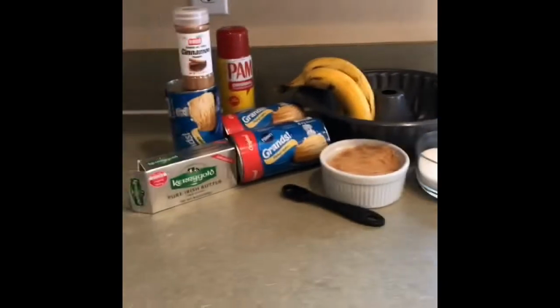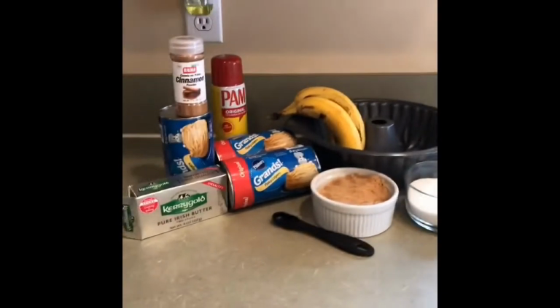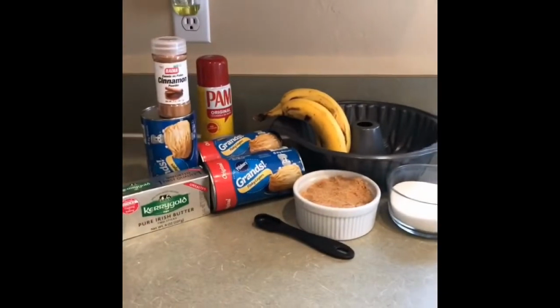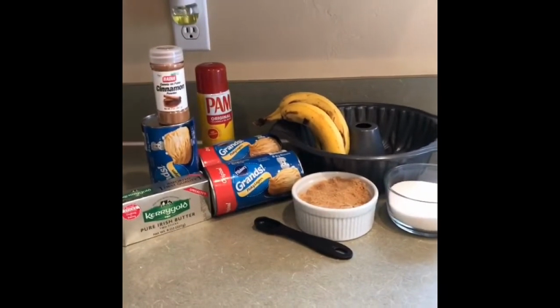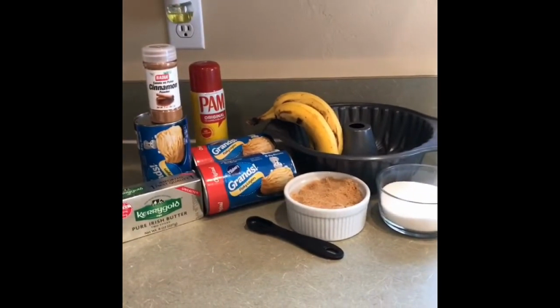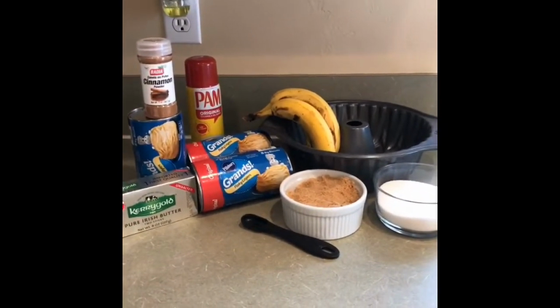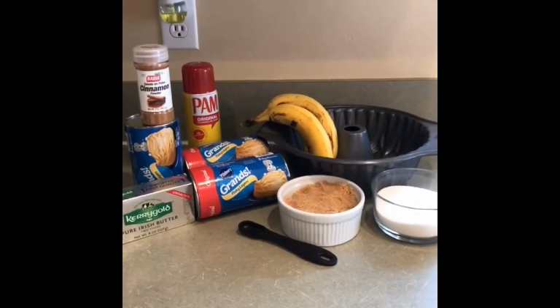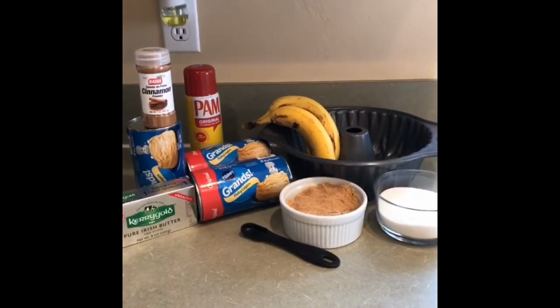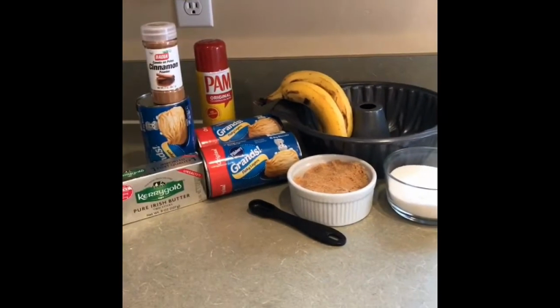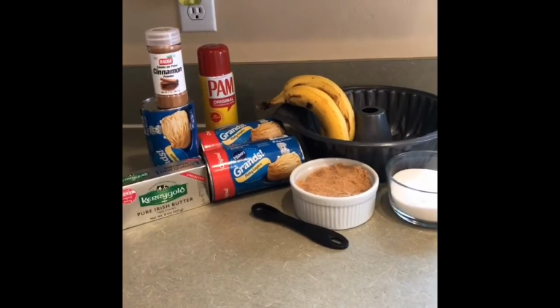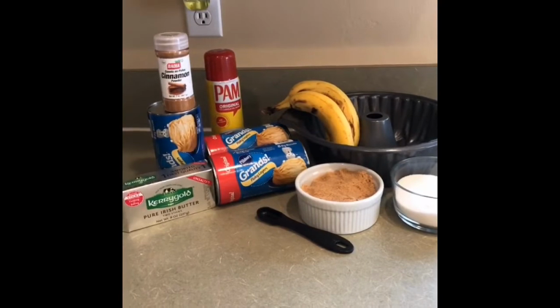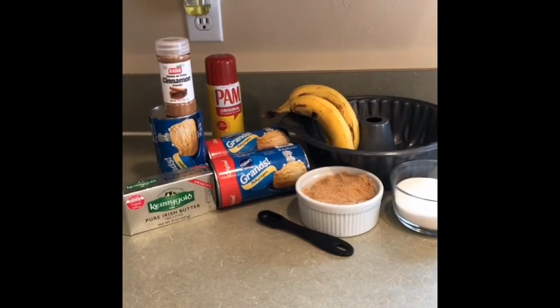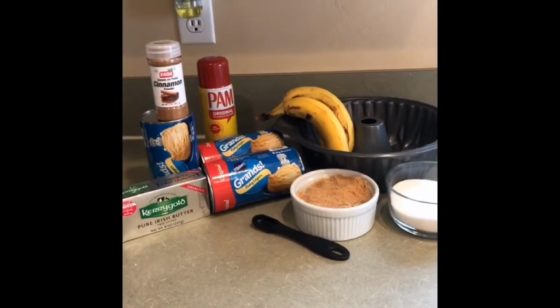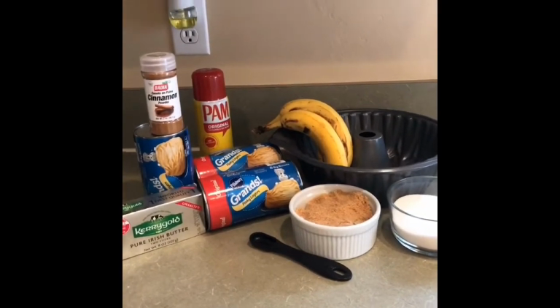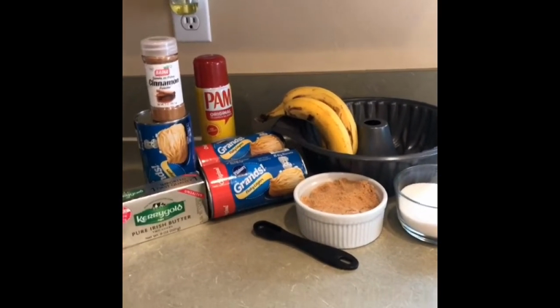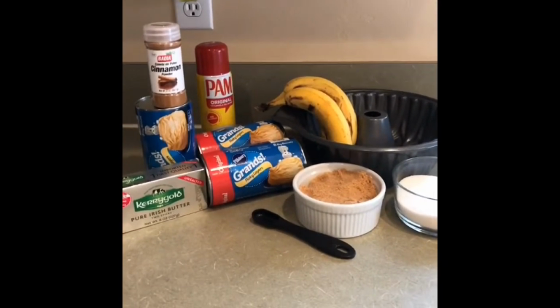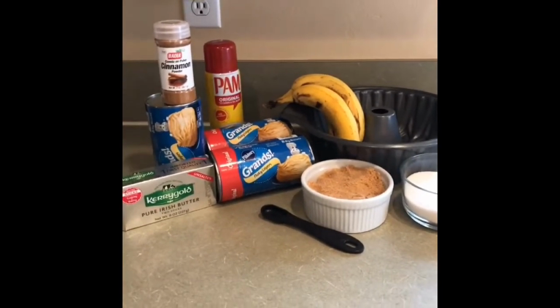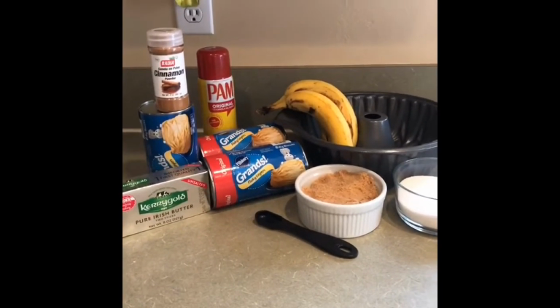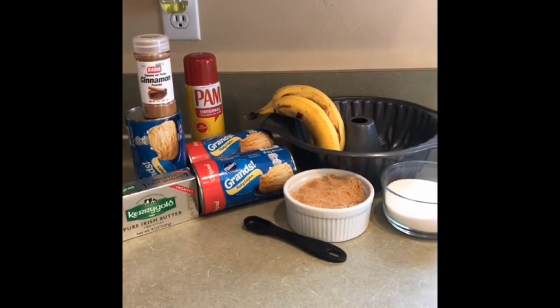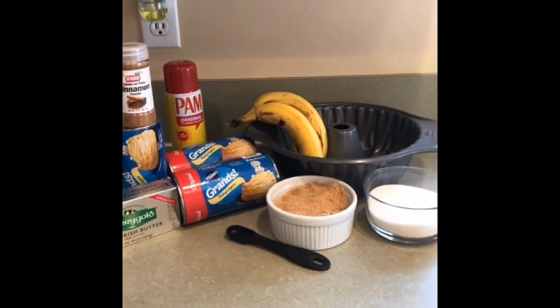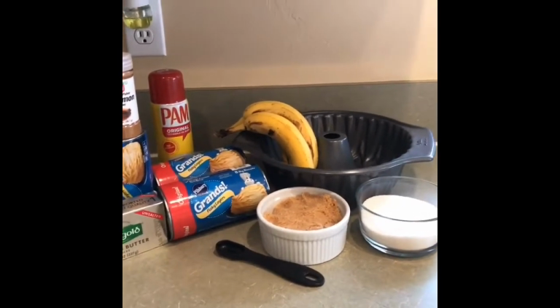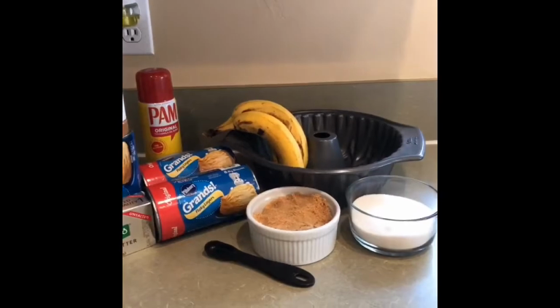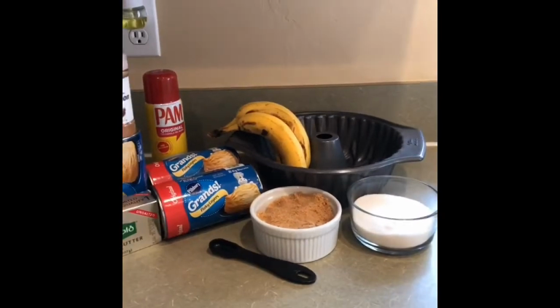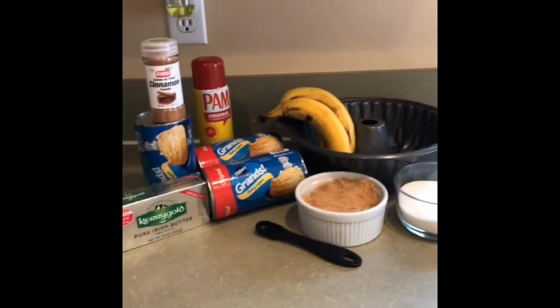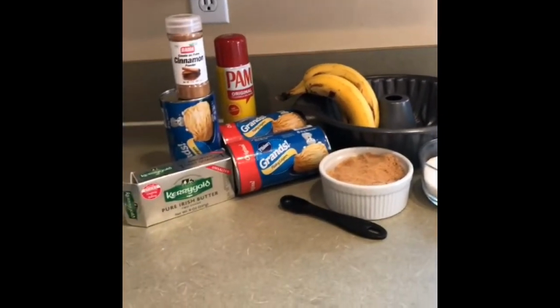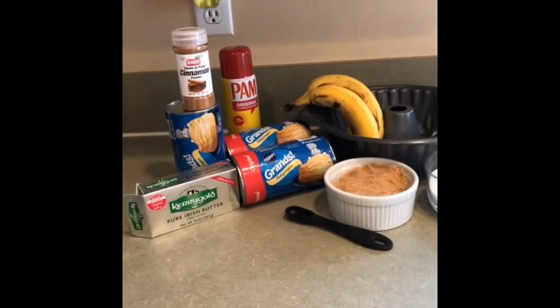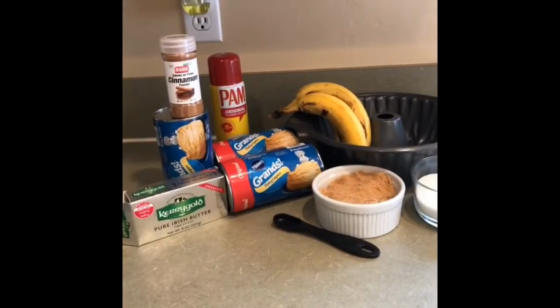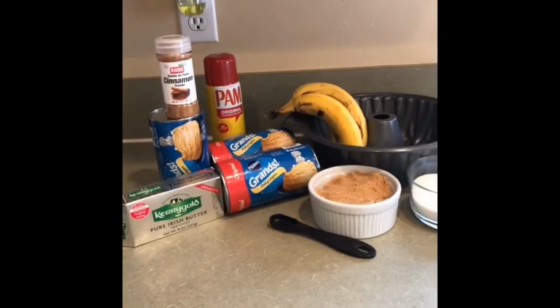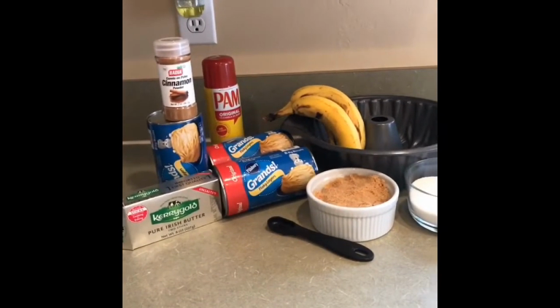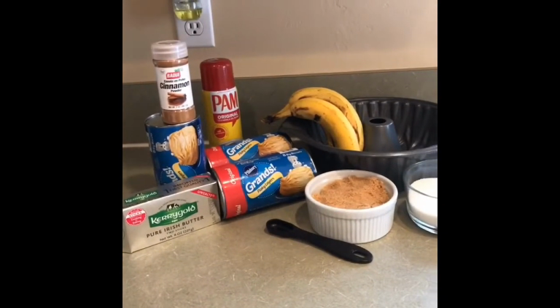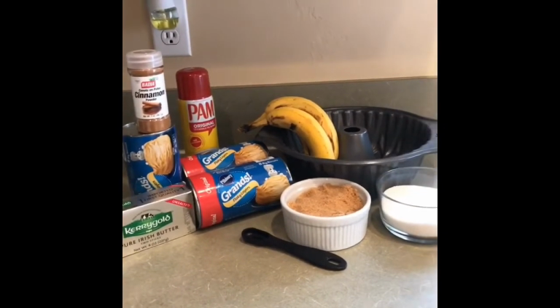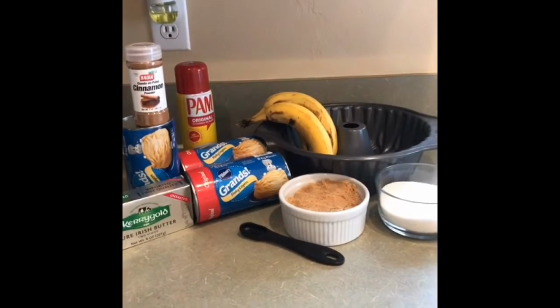Ya al final de la receta les voy a mostrar cómo es que se sirve. Ahora vamos a comenzar con los ingredientes. Lo primero que tenemos que hacer es tener el horno precalentado a 350 grados Fahrenheit, o lo que es equivalente a 170 grados Celsius.